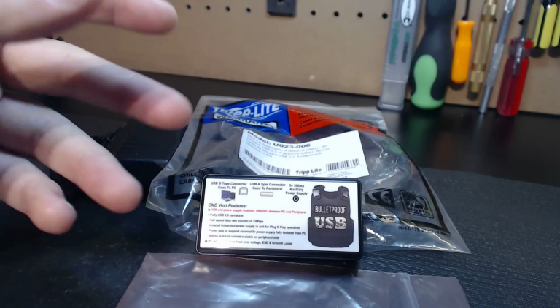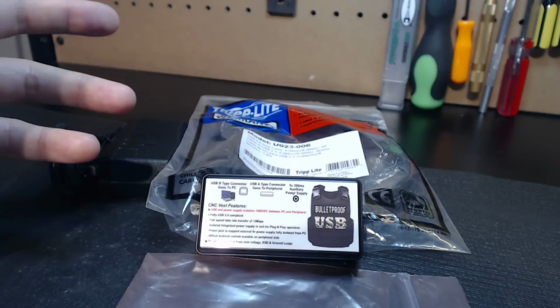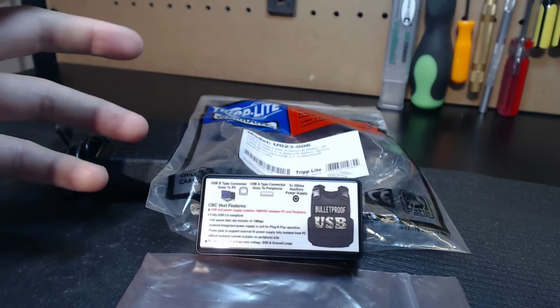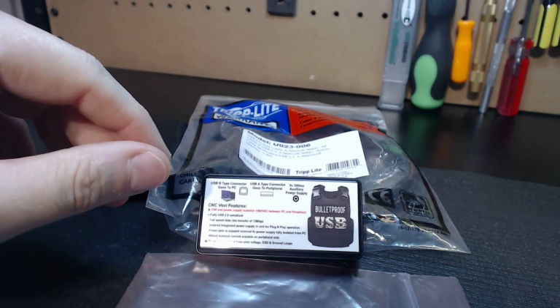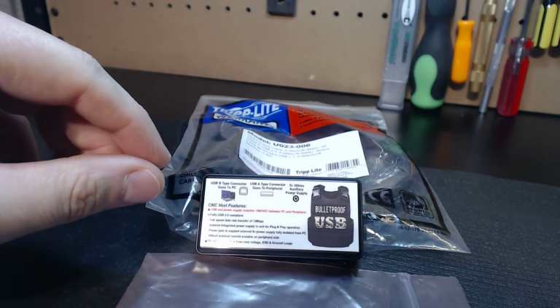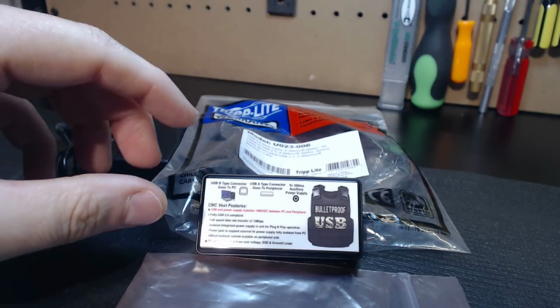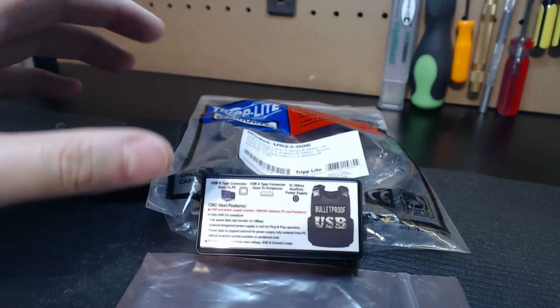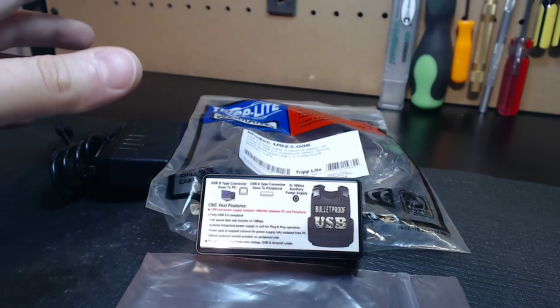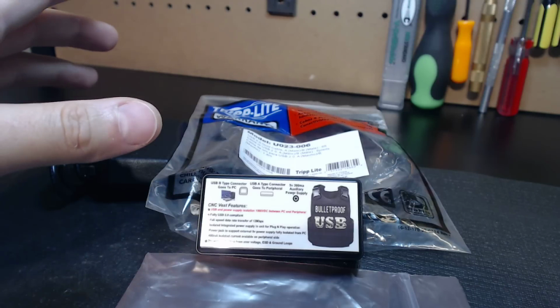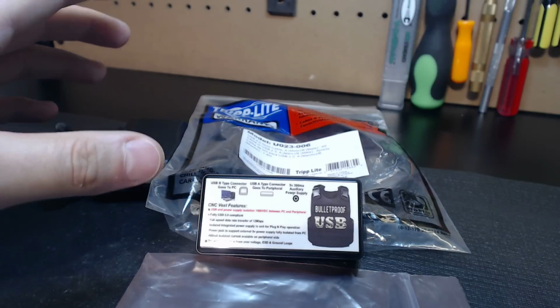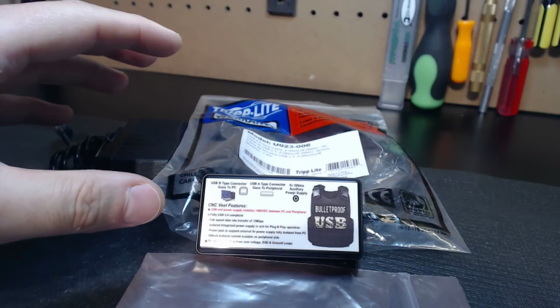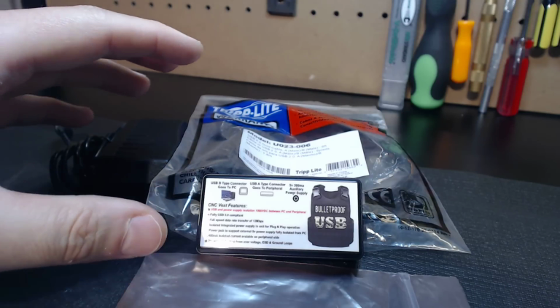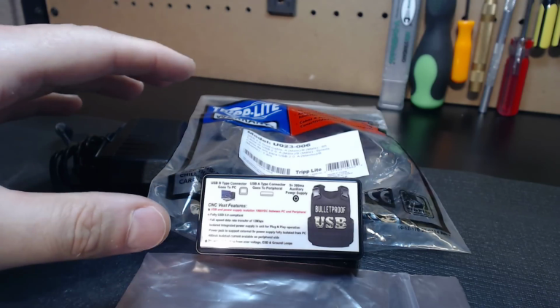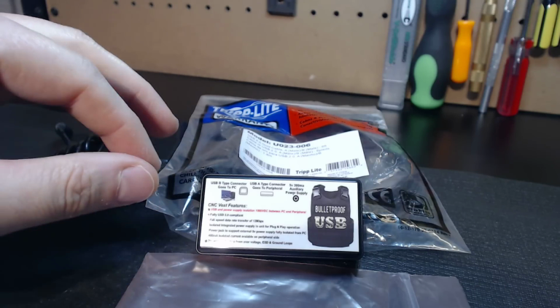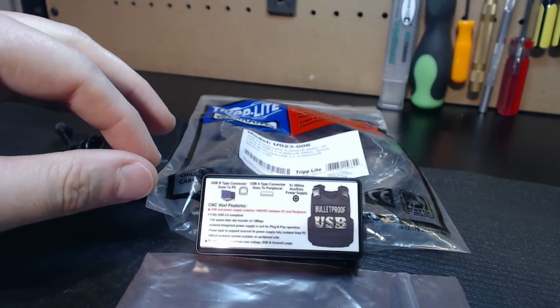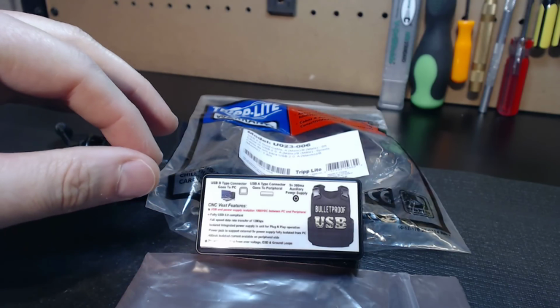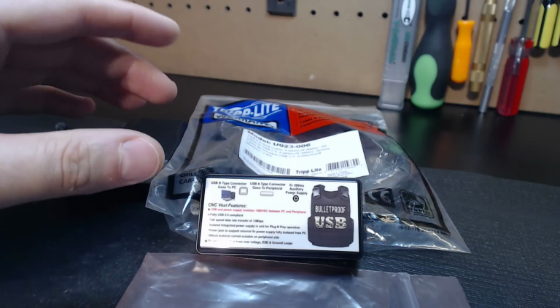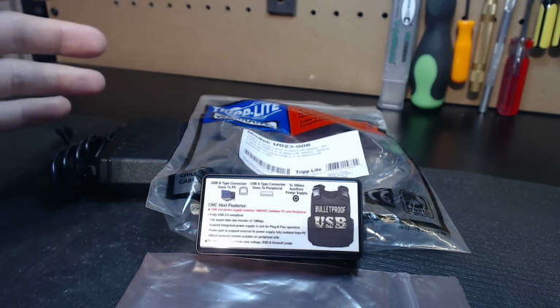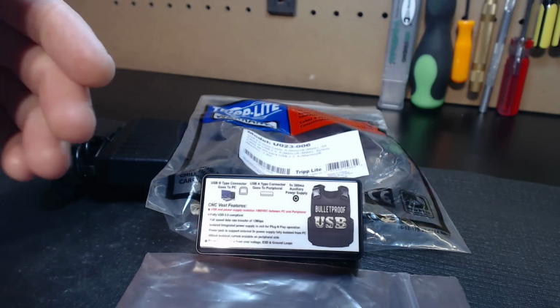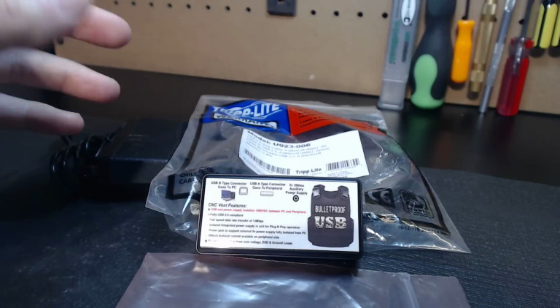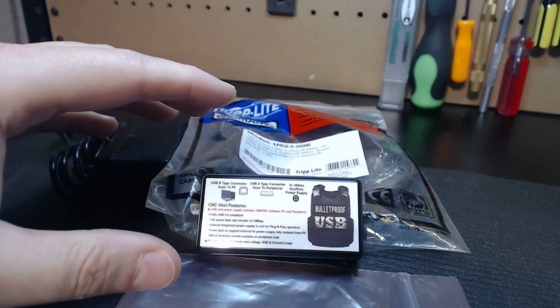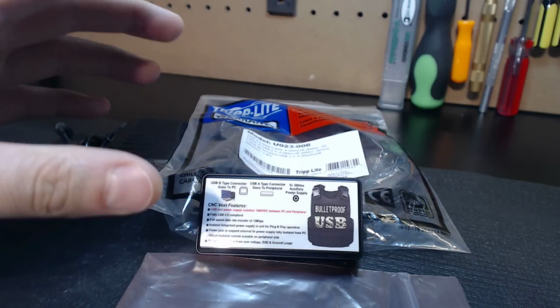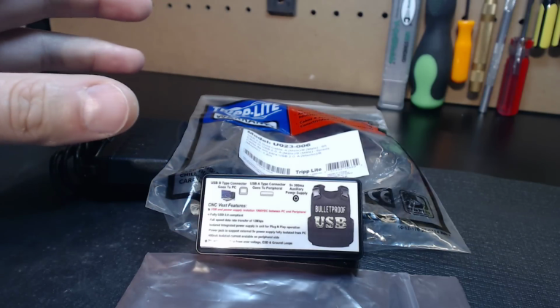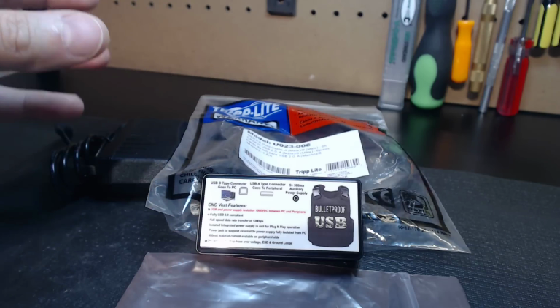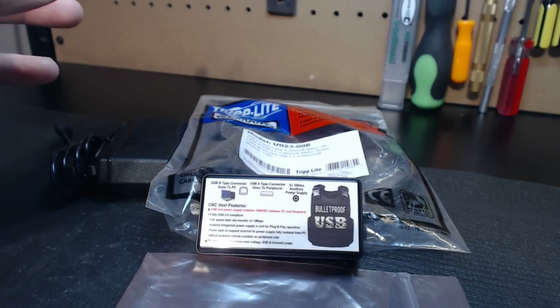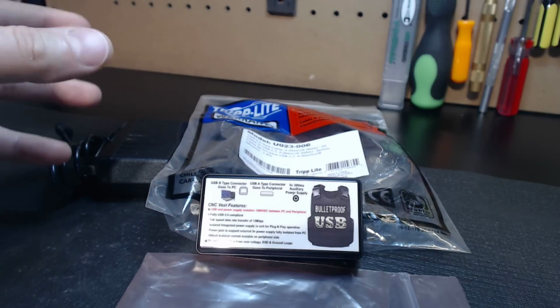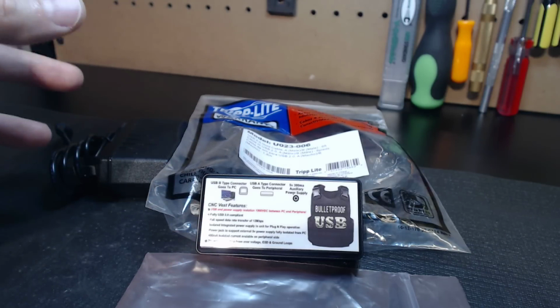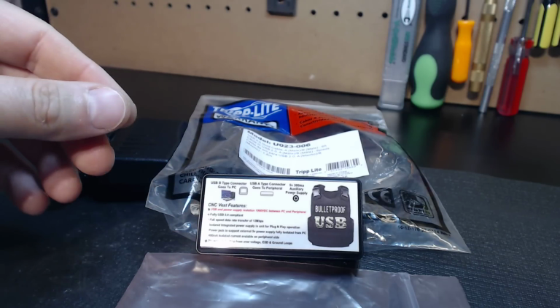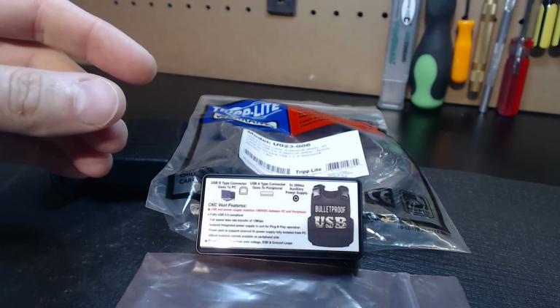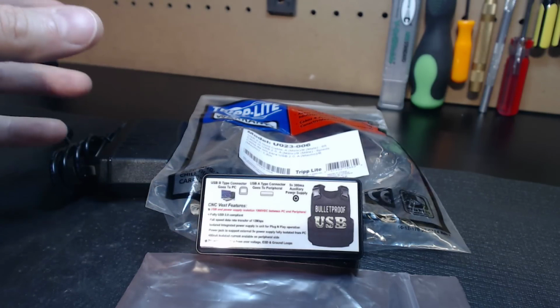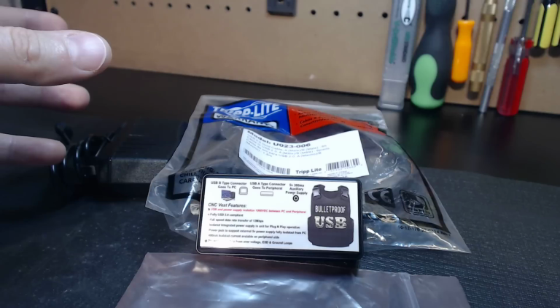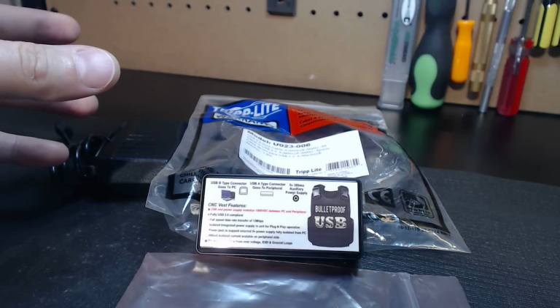DB25 is being phased out. We know that it is supported with older versions of operating systems like Vista and XP, but 95 to 99% of you are choosing to go USB format.